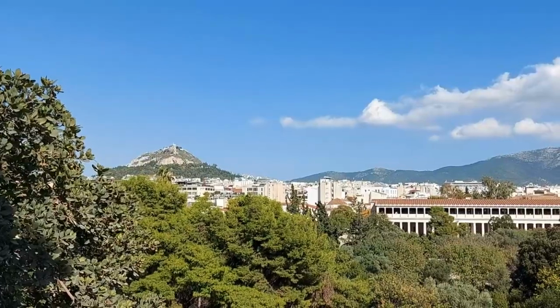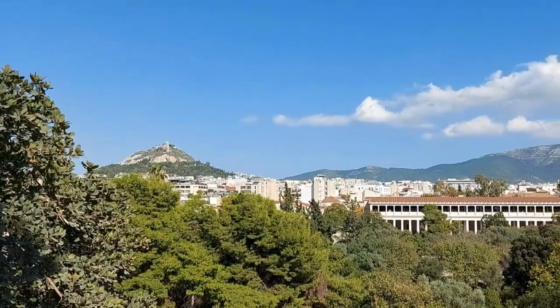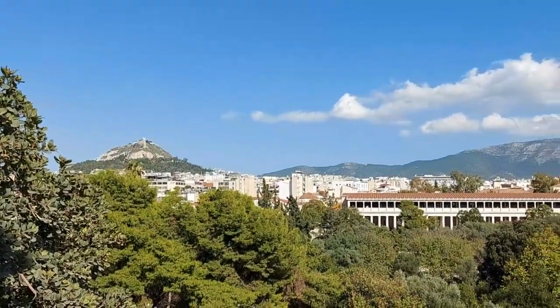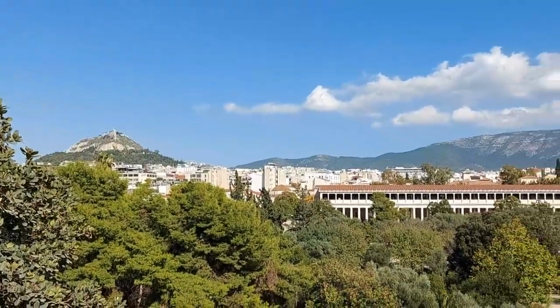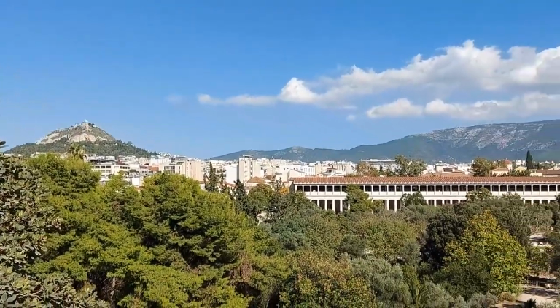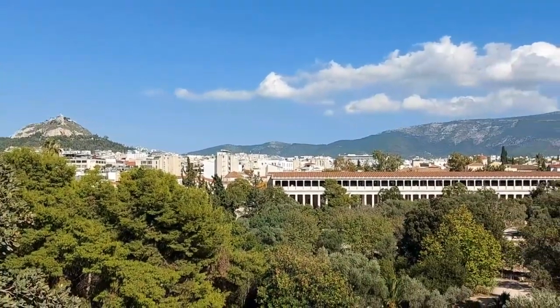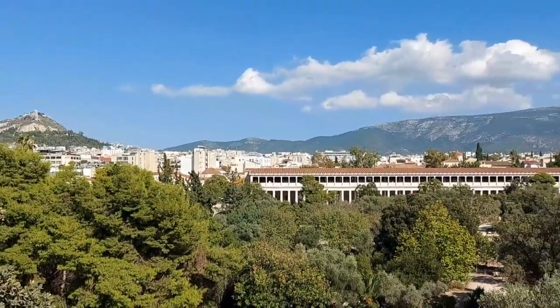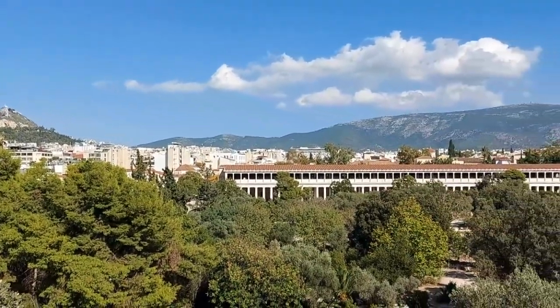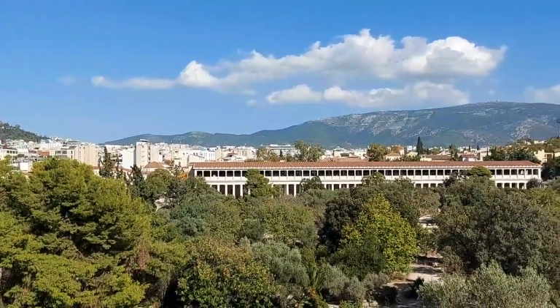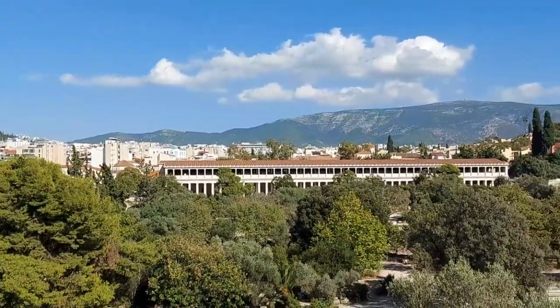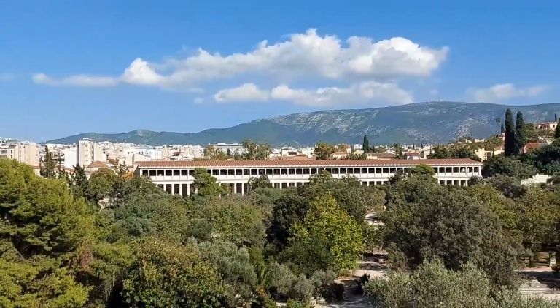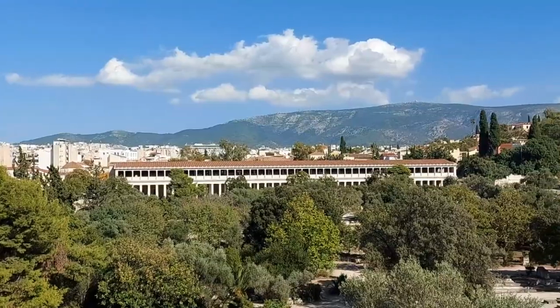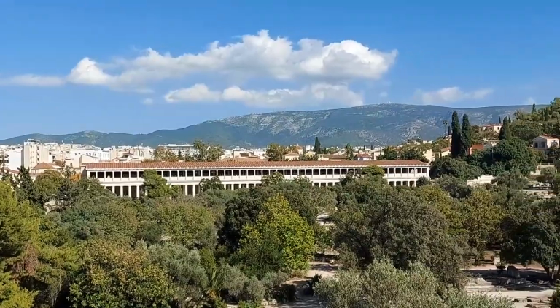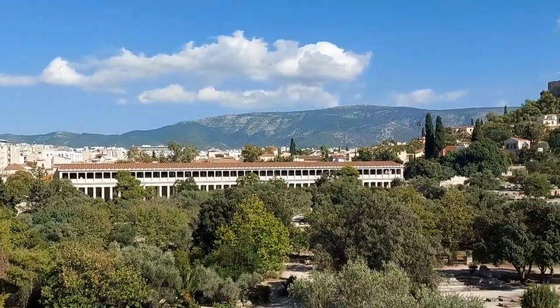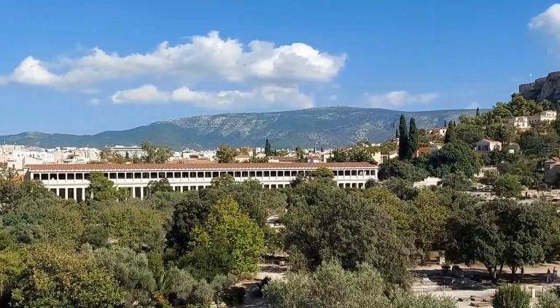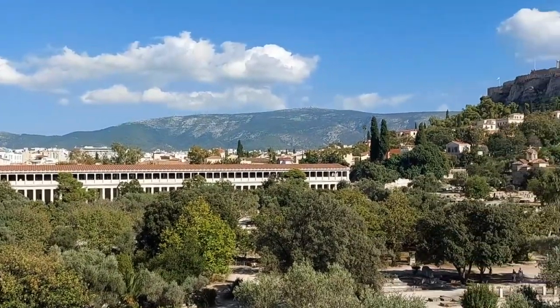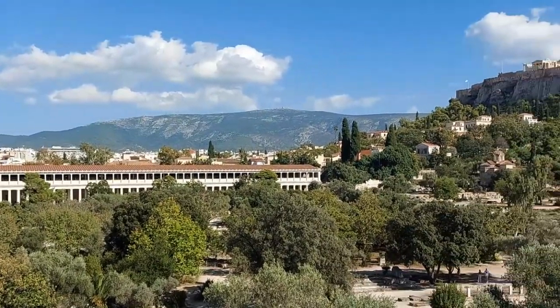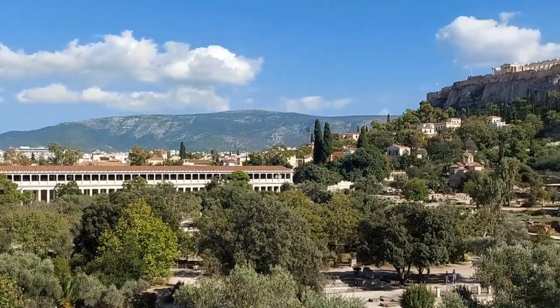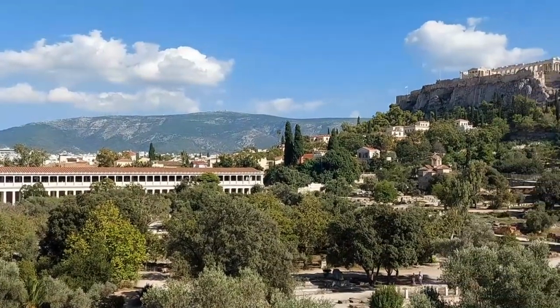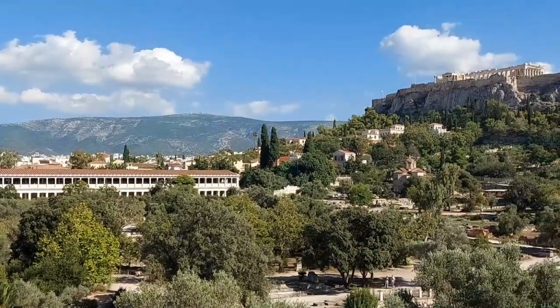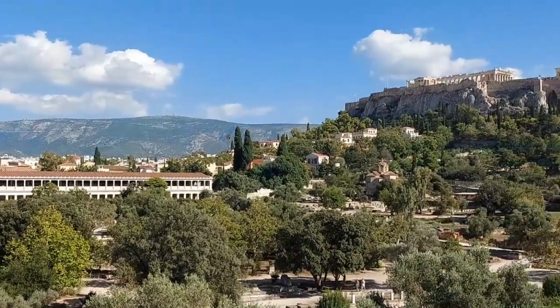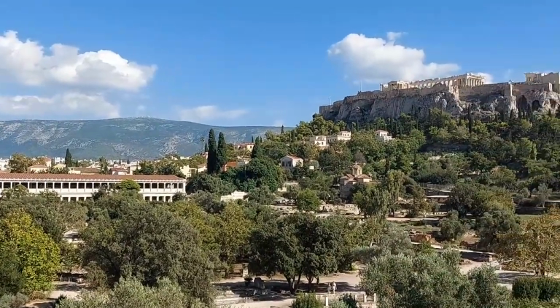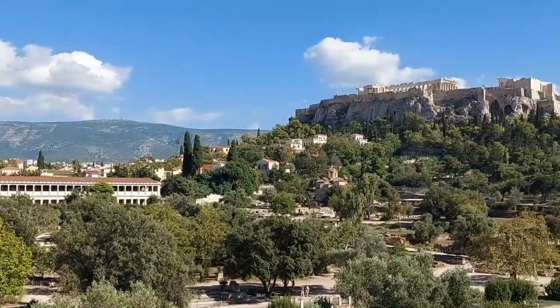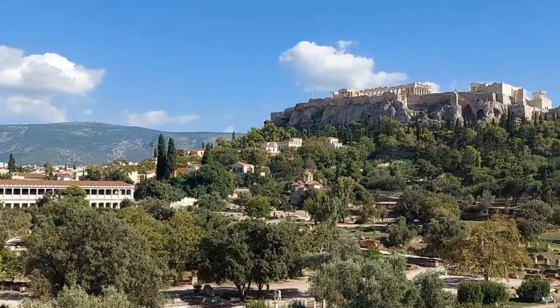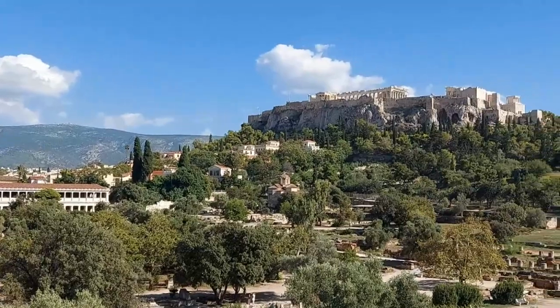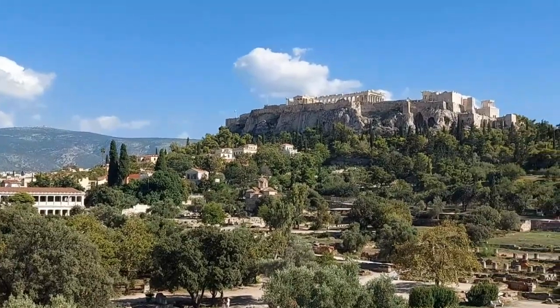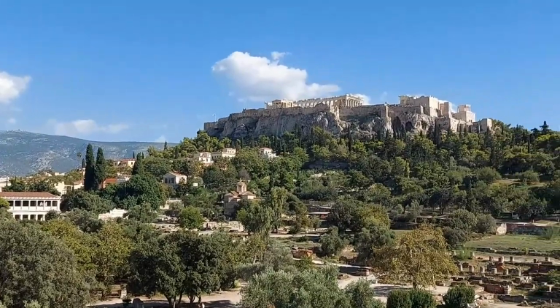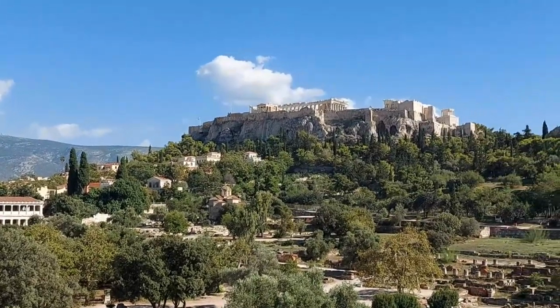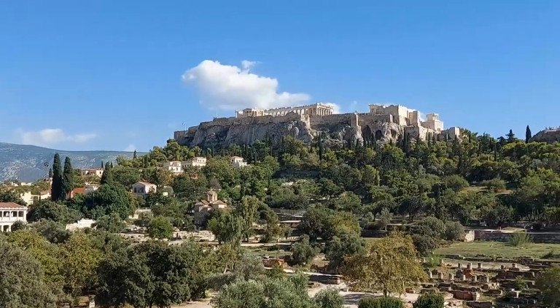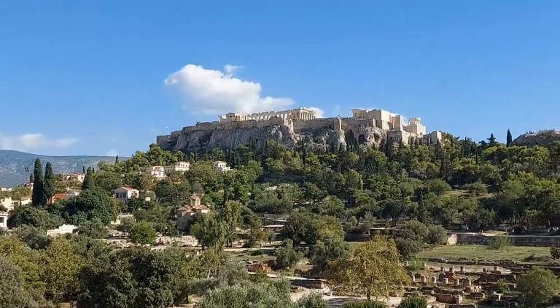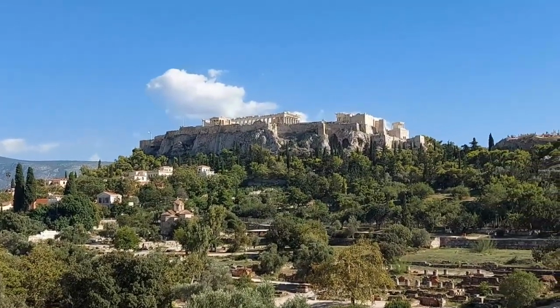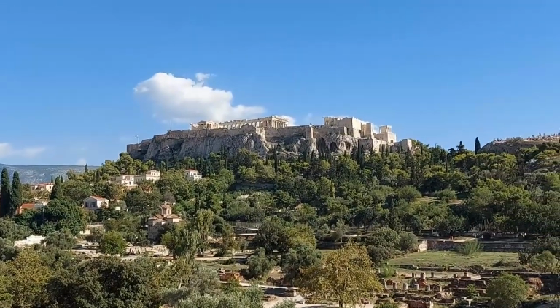Most of the remains are small traces of foundations with the odd scattered pillar, but there are two which are the main attractions of this site, though the first one is technically a fake.